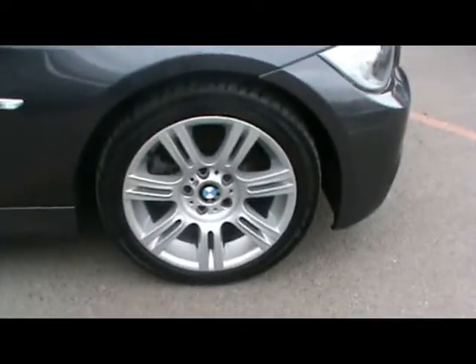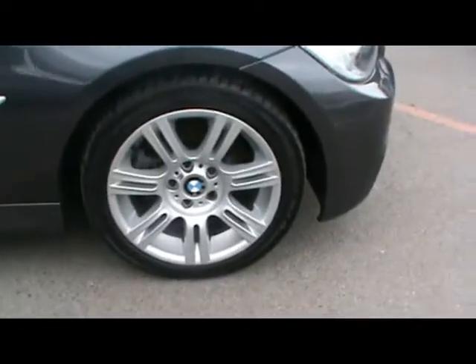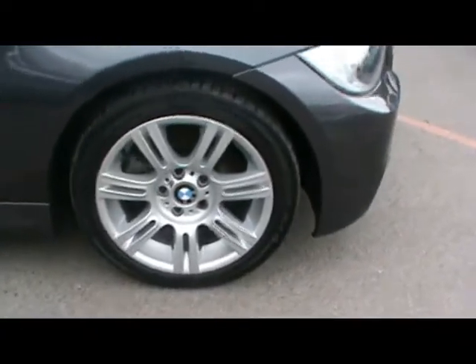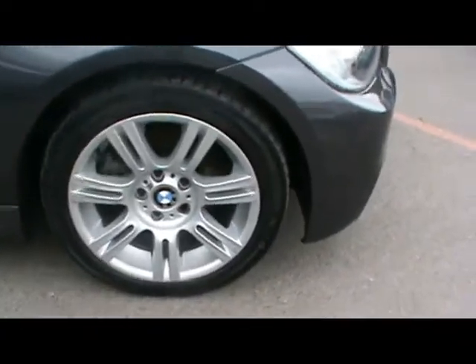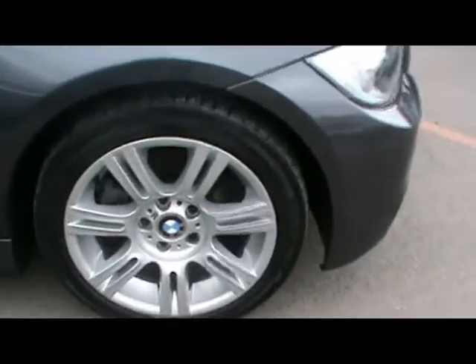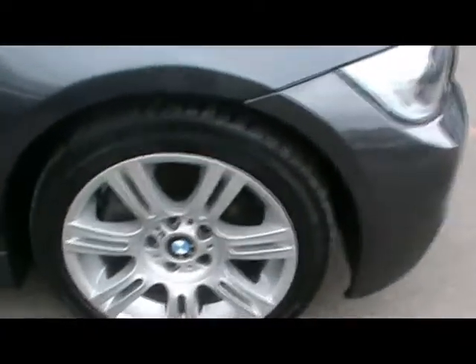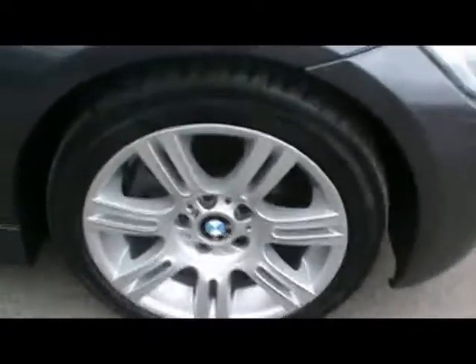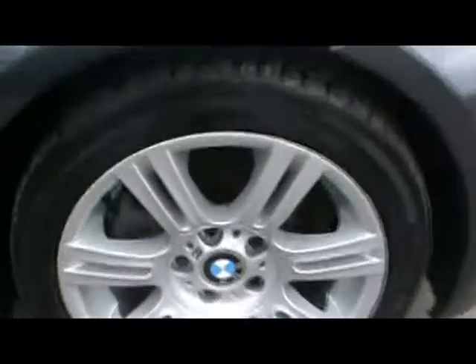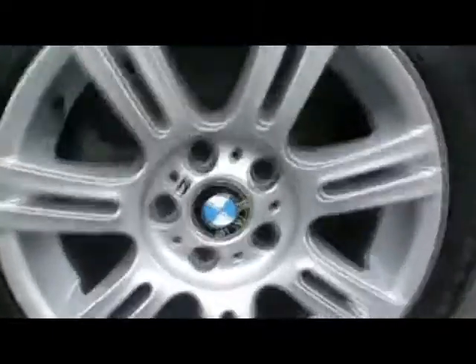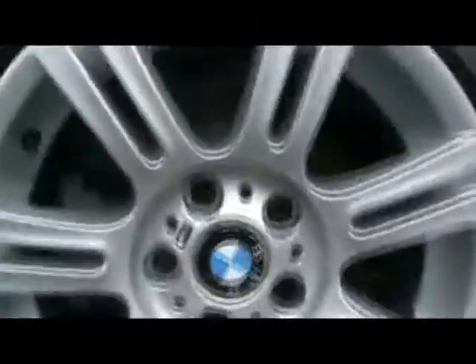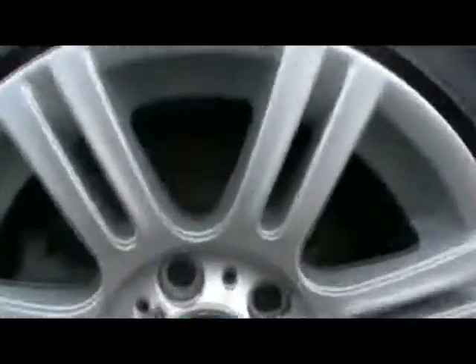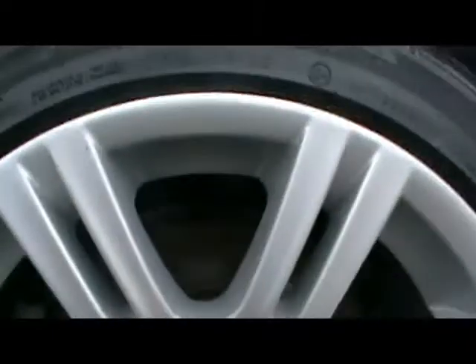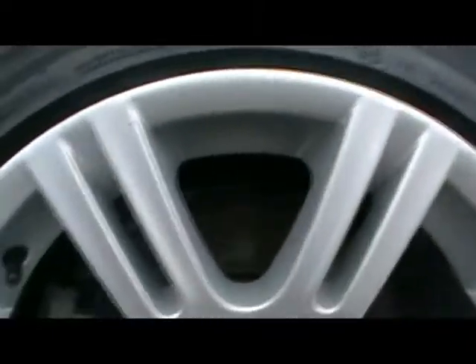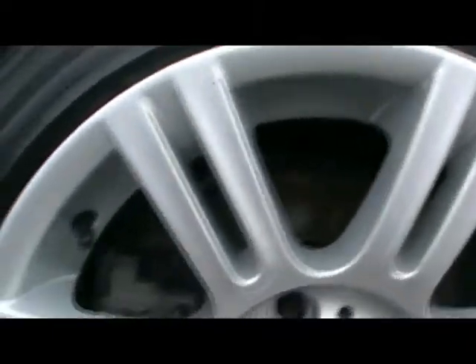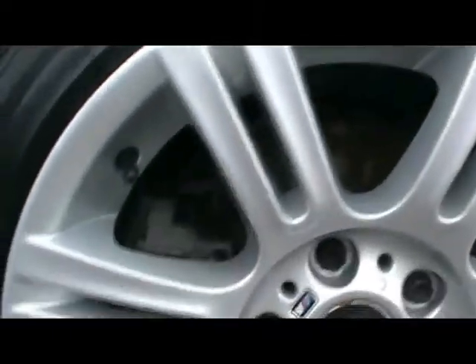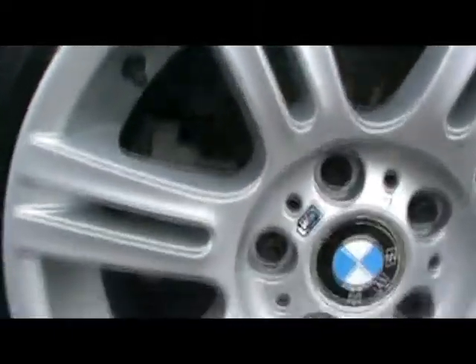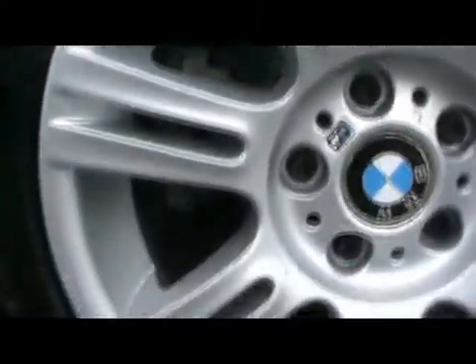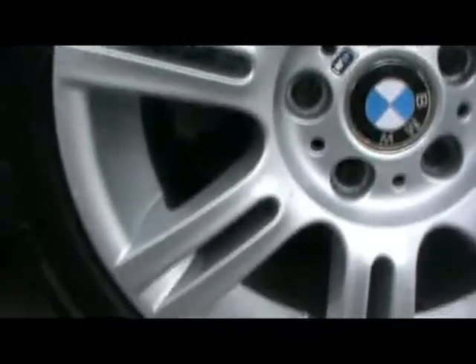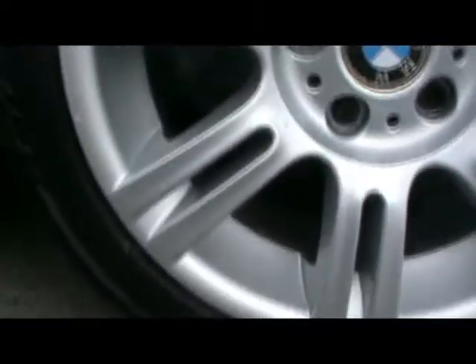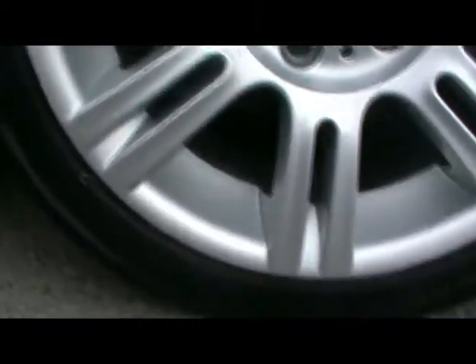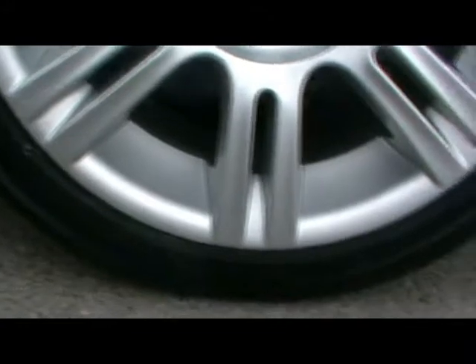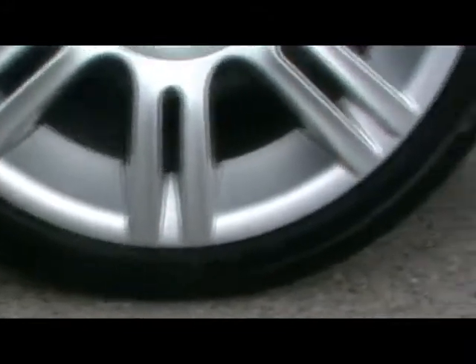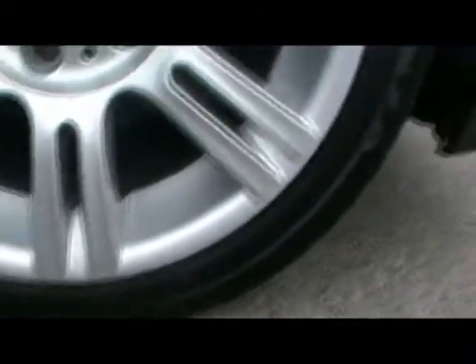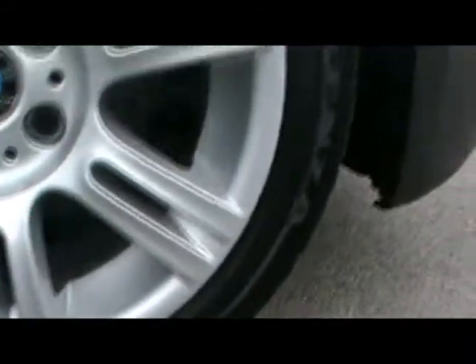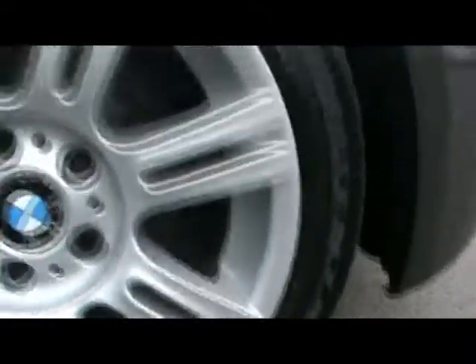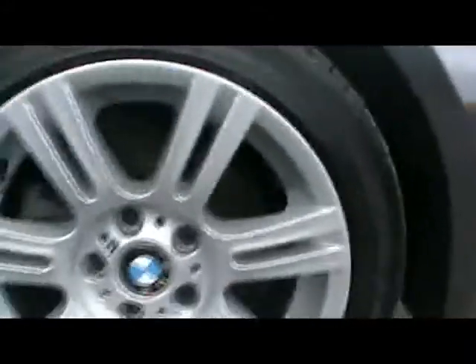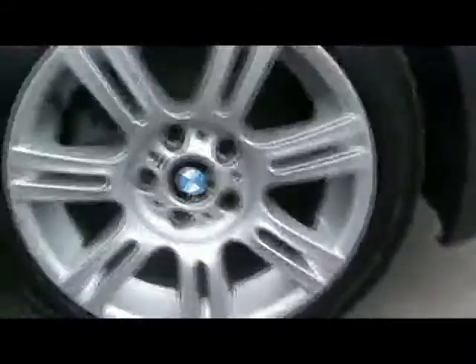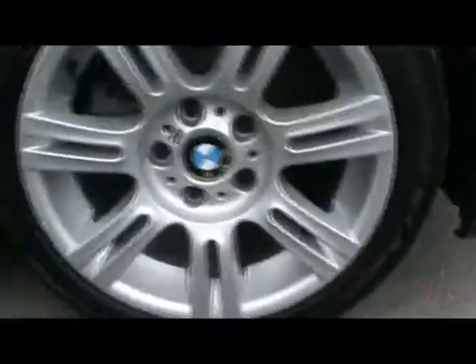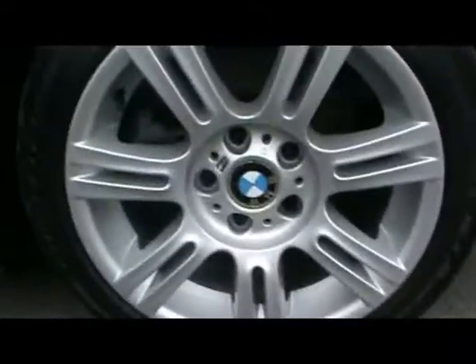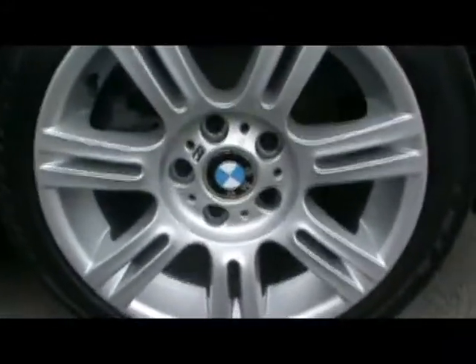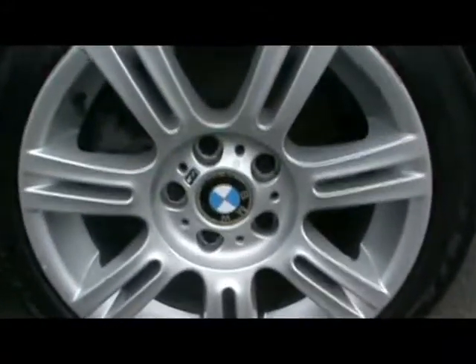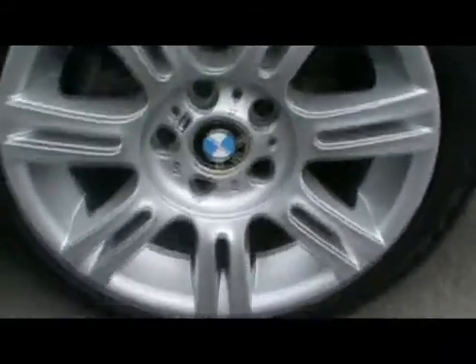Let's take a look at one of the other wheels — they're 17 inch M Sport wheels. As you can see it's completely unmarked as well, no sign of it being kerbed, which is really good.